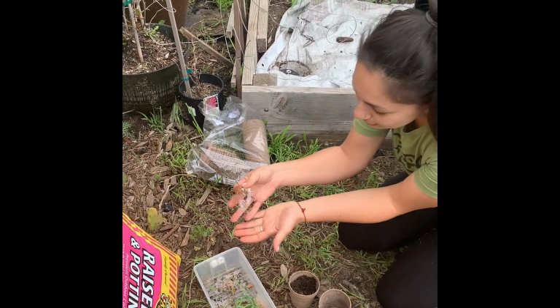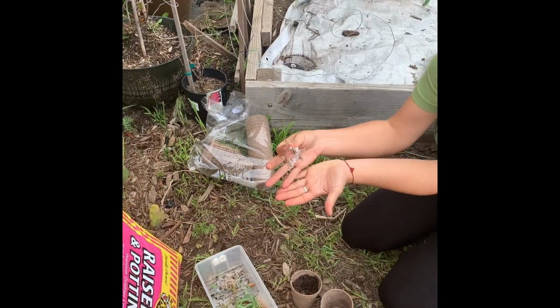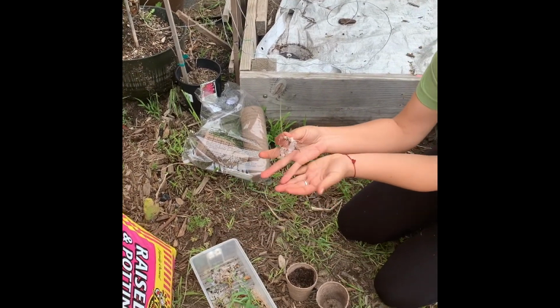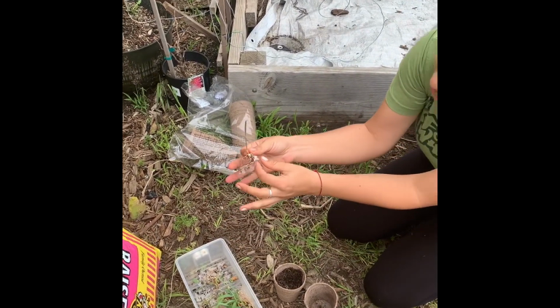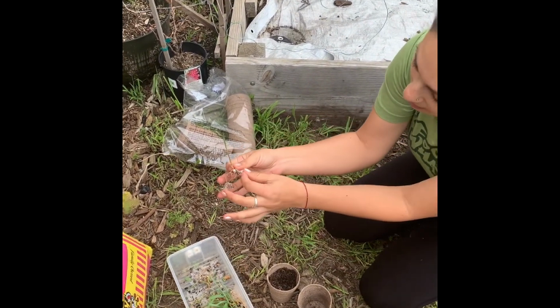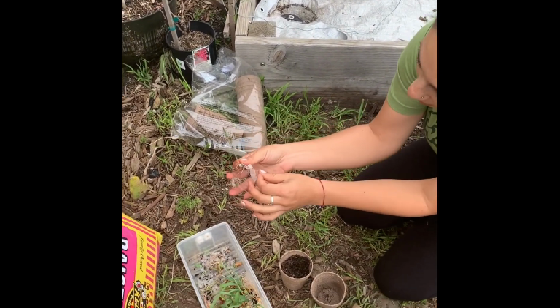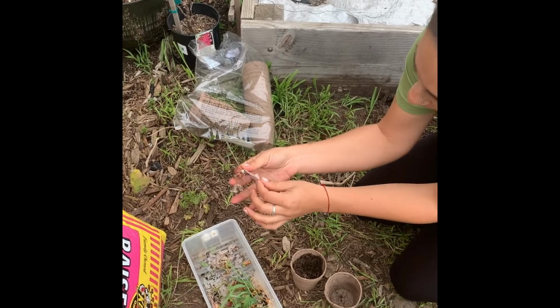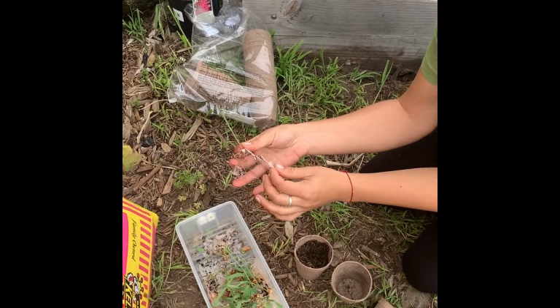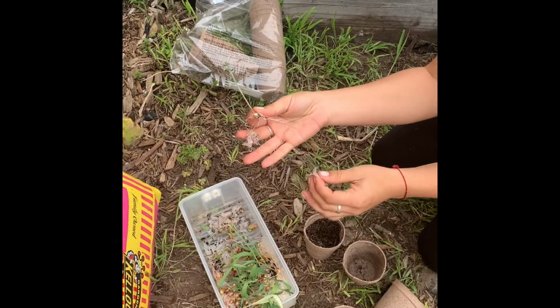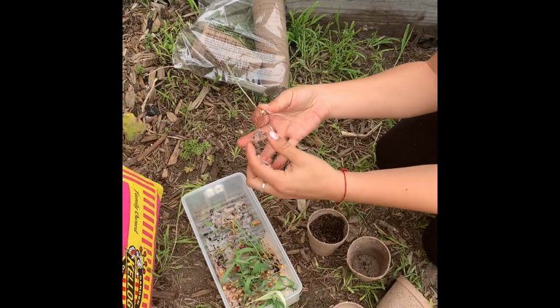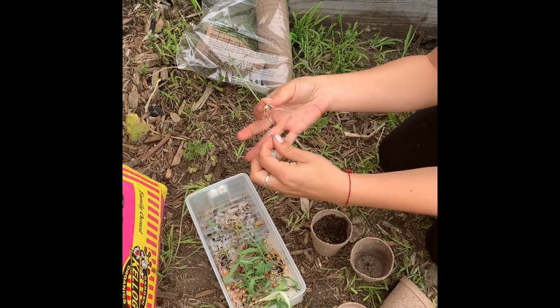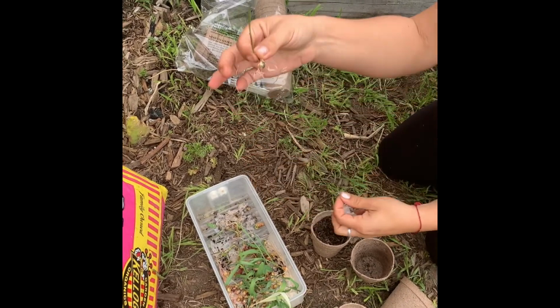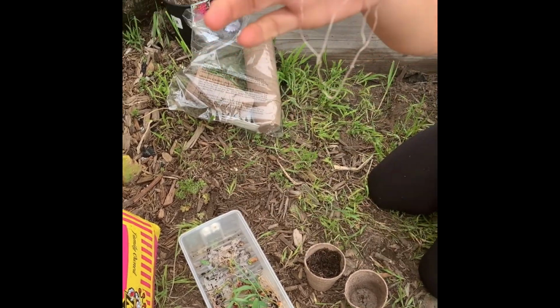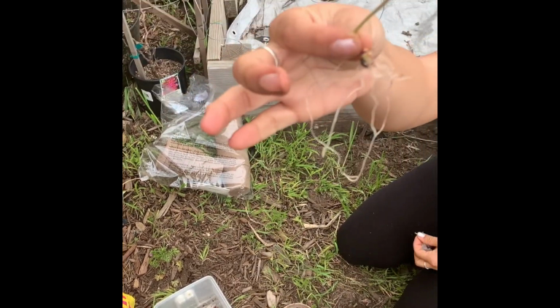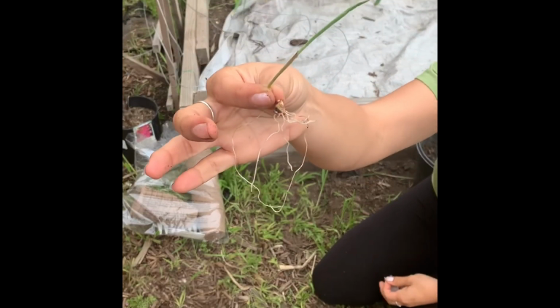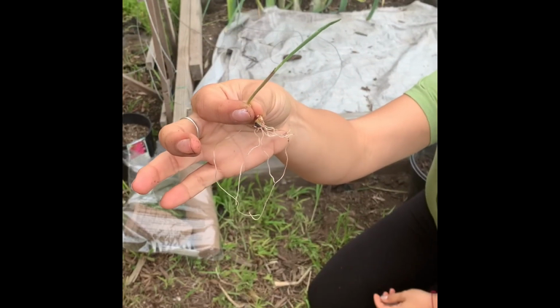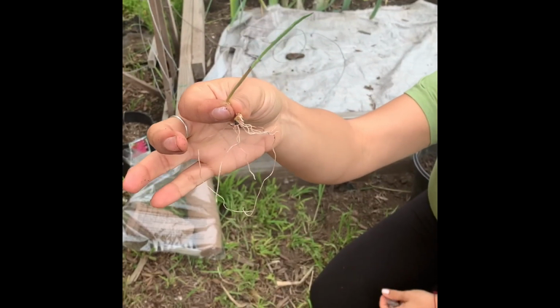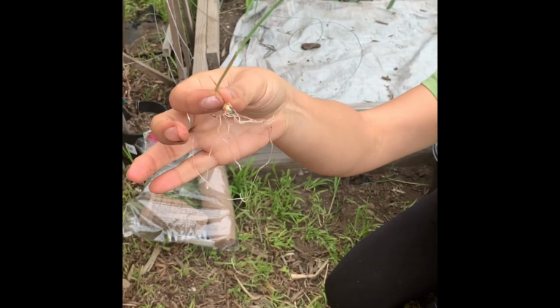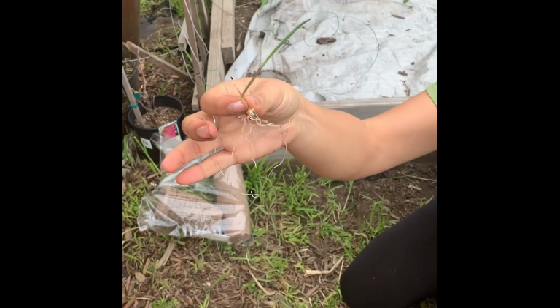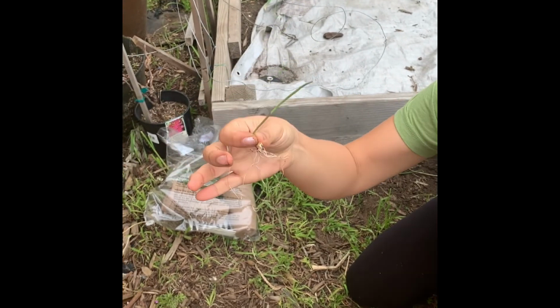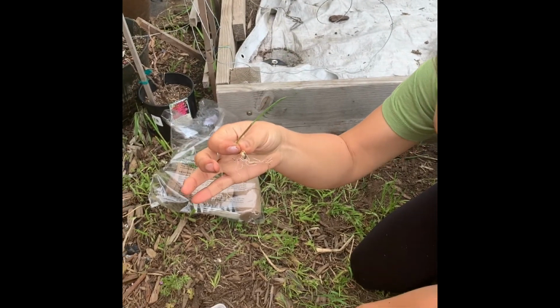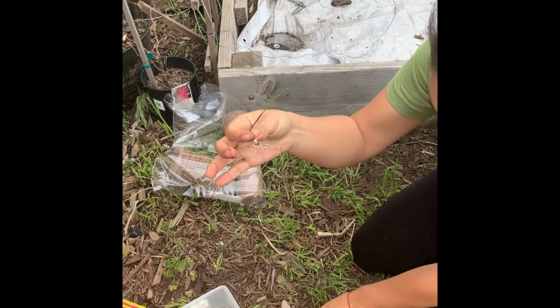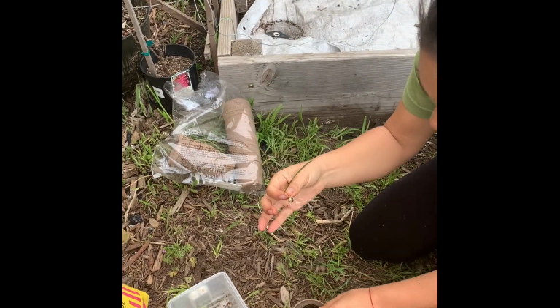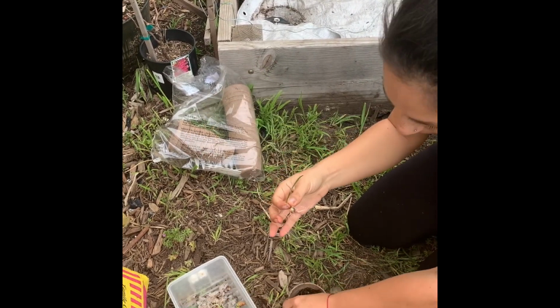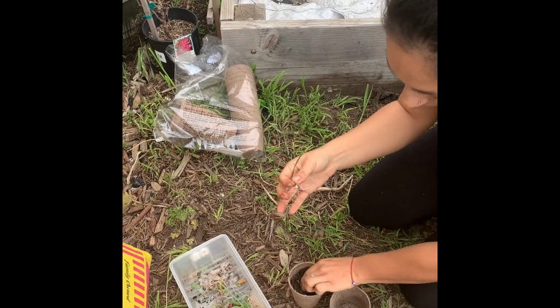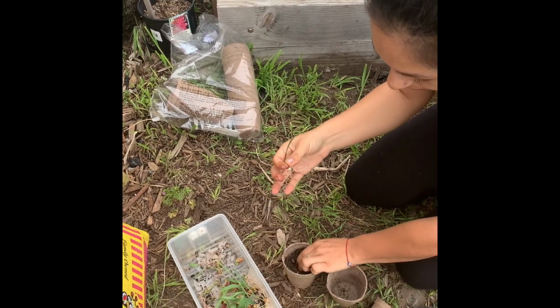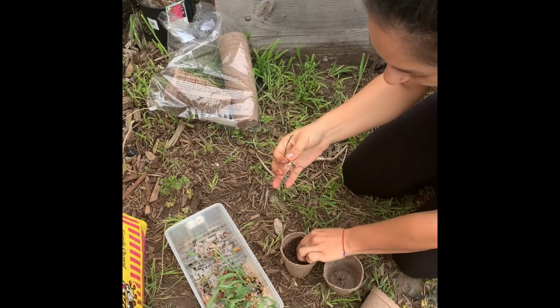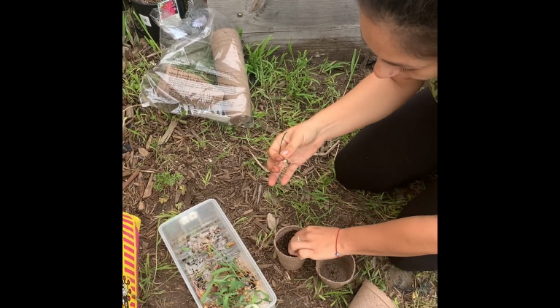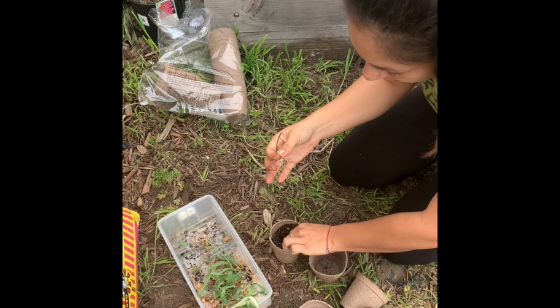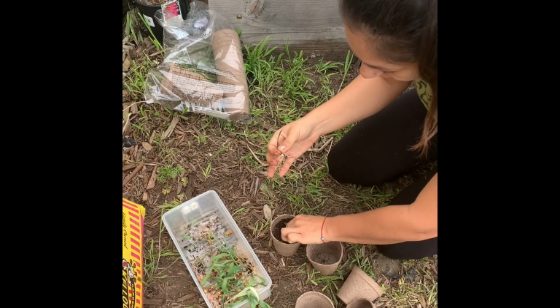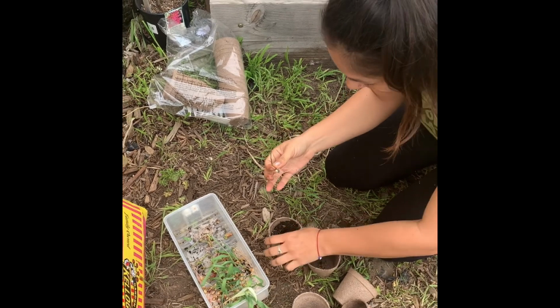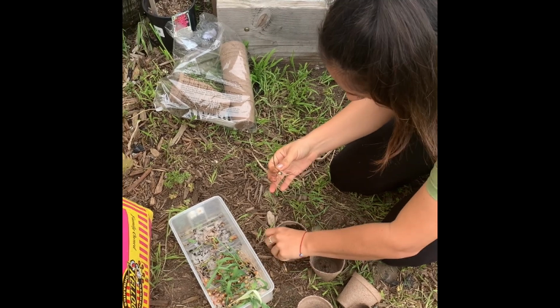So I've had to pick them apart very gently. But look at those roots — they're amazing. And clearly they're not going to want to be in such a small space for too long, like most of us.